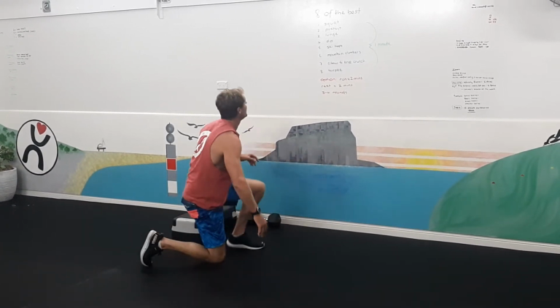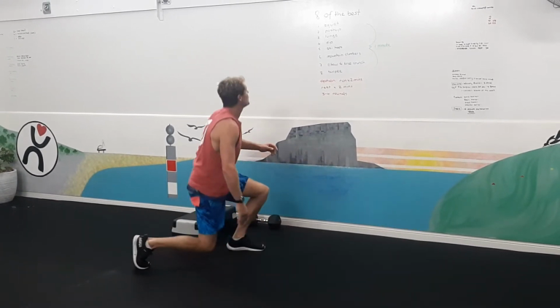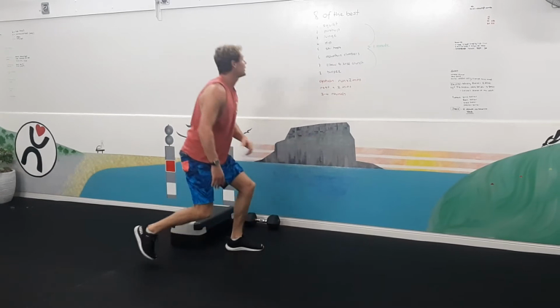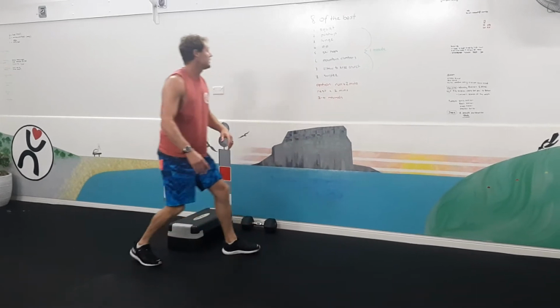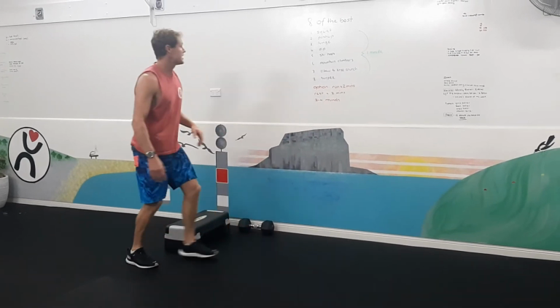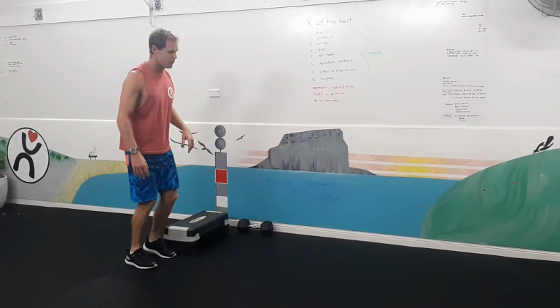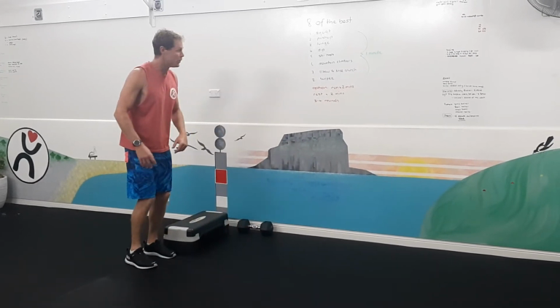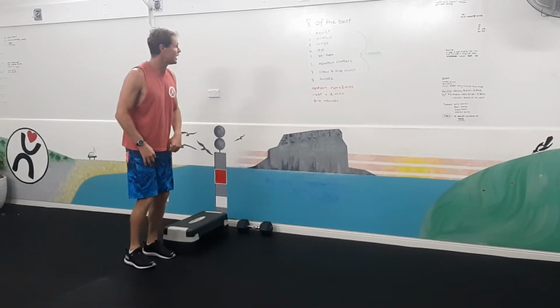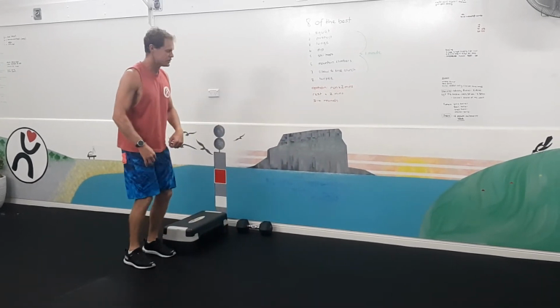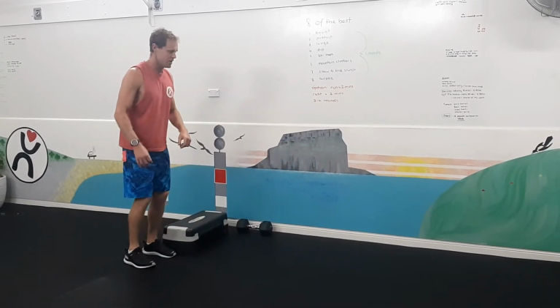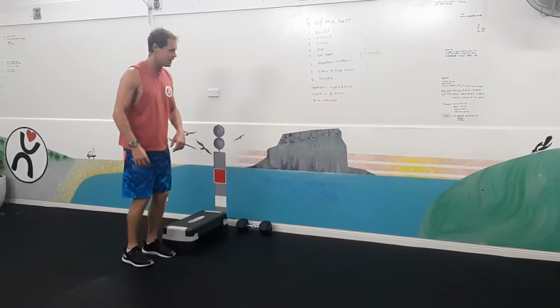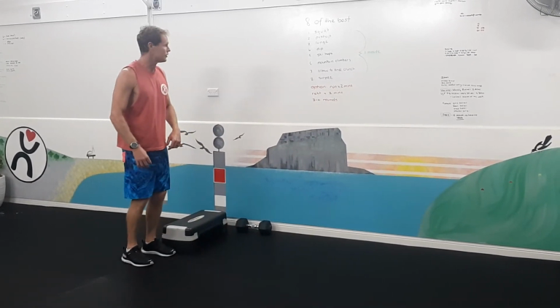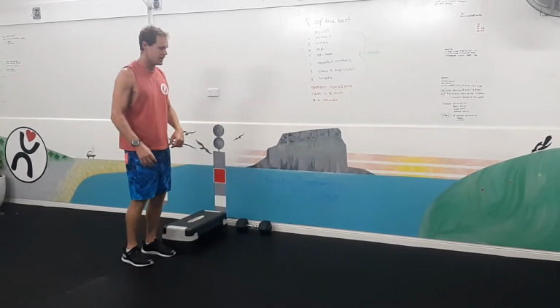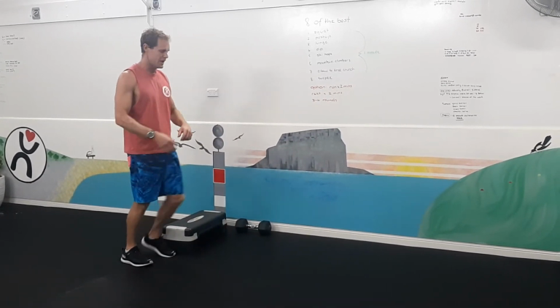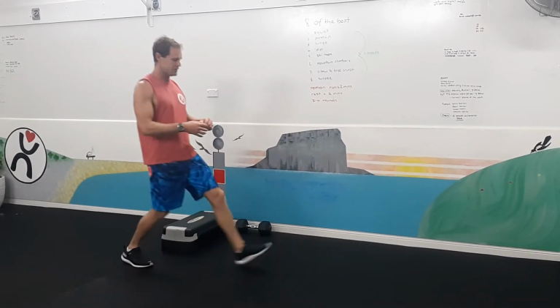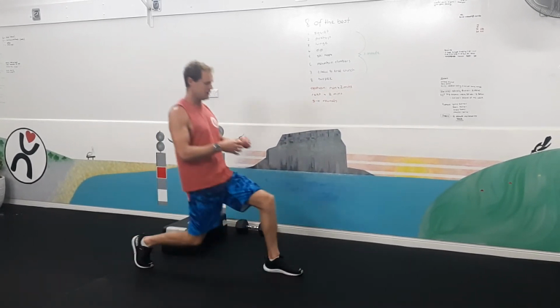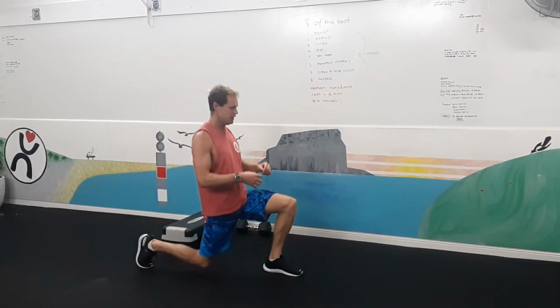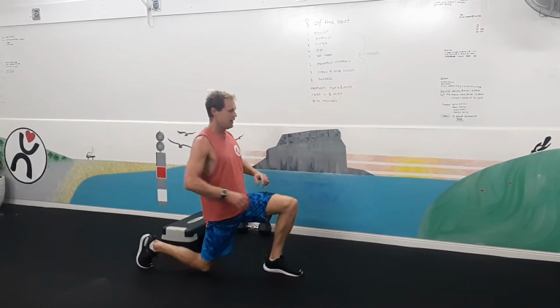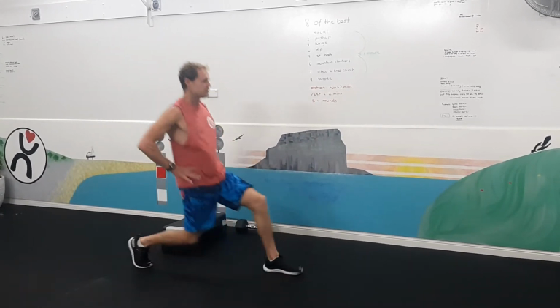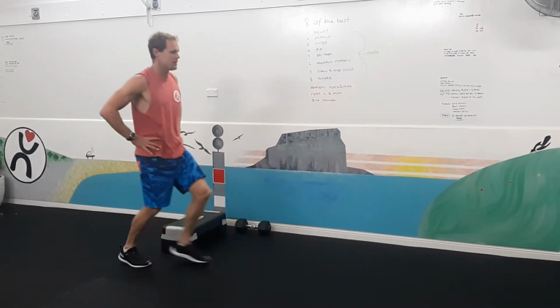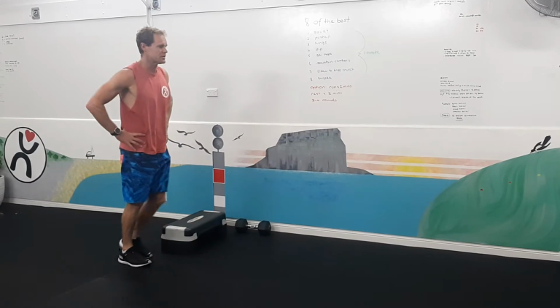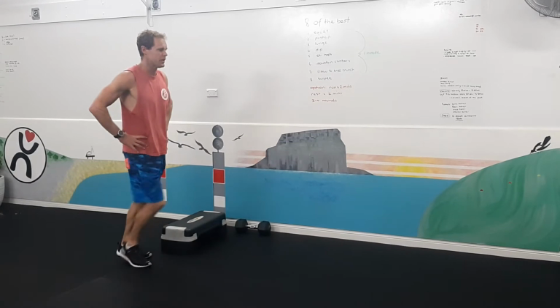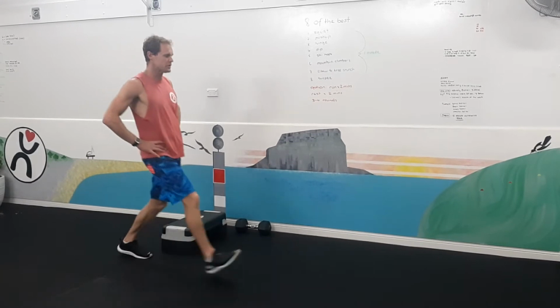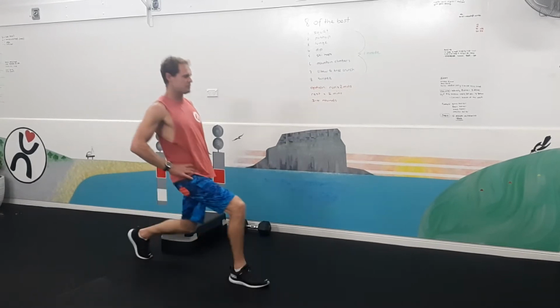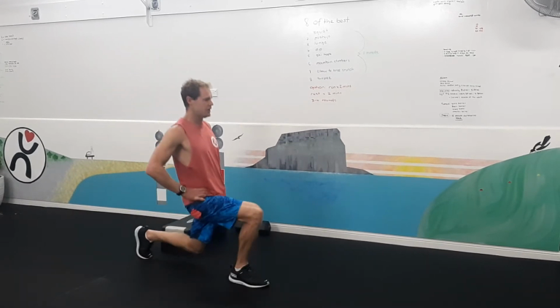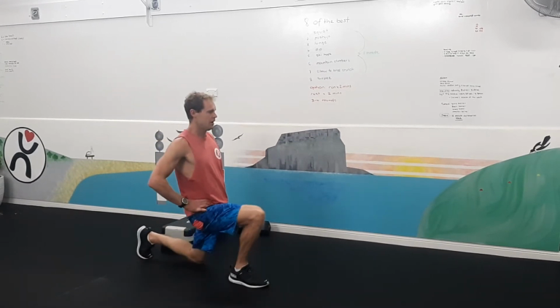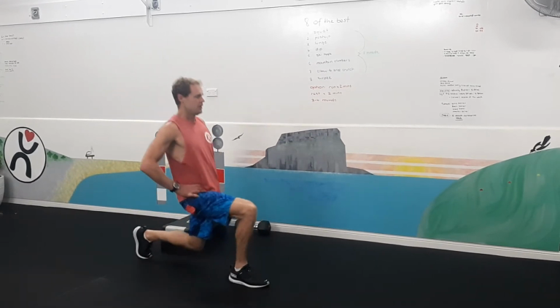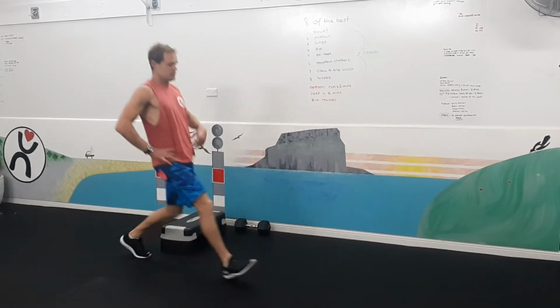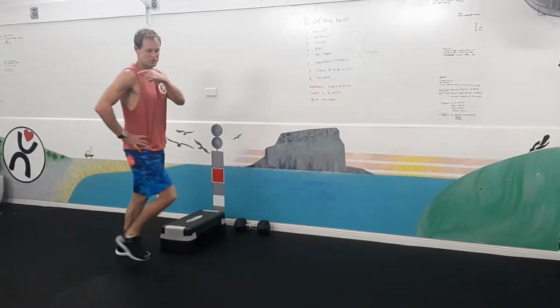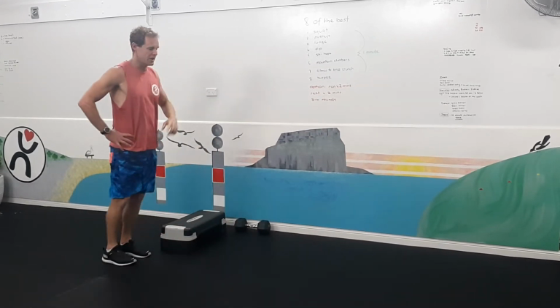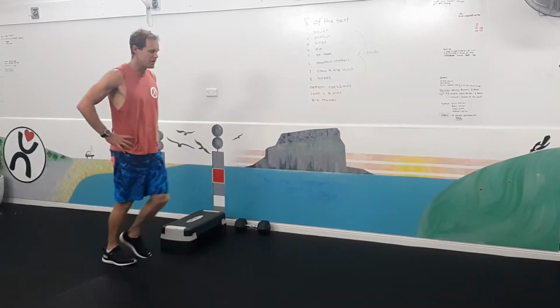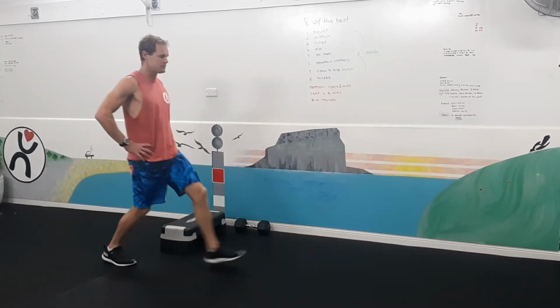Number three, this is our forward lunge — a dynamic lunge, alternating legs. Hands on your hips, shoulders staying over your hips.